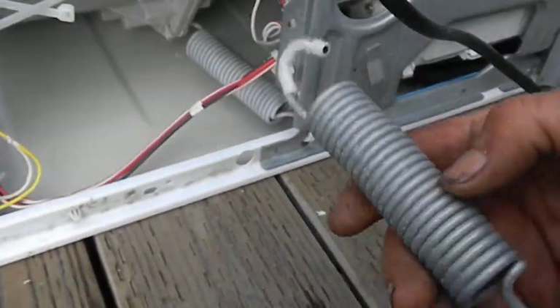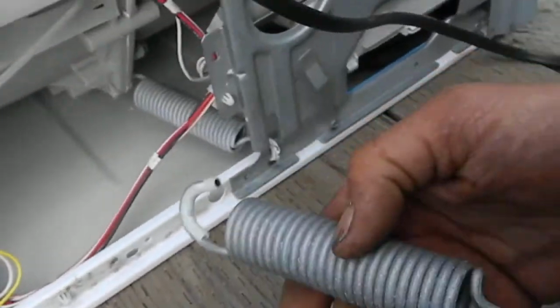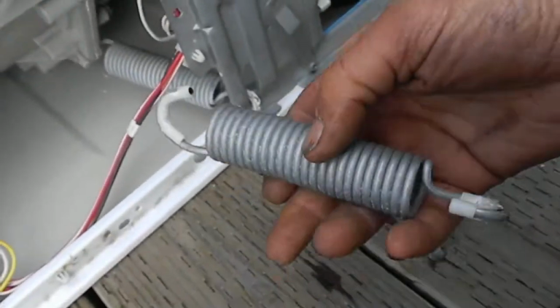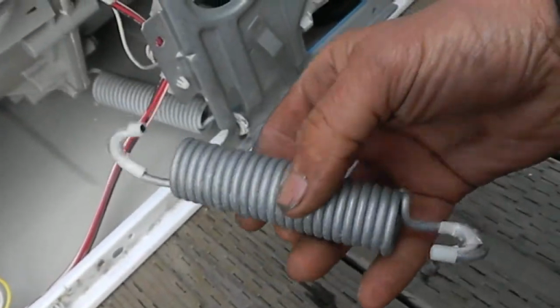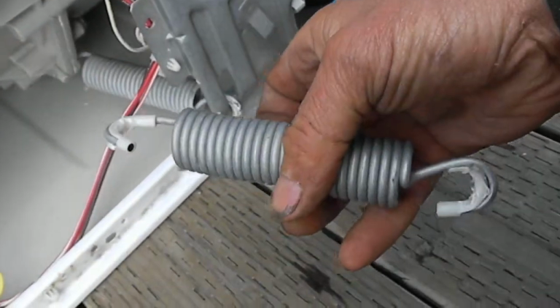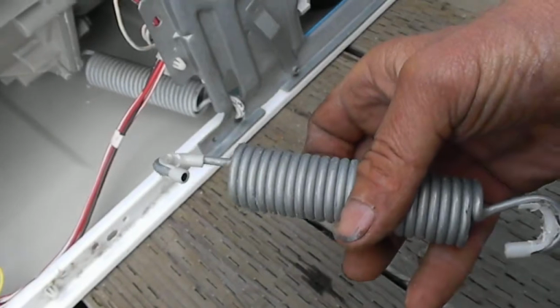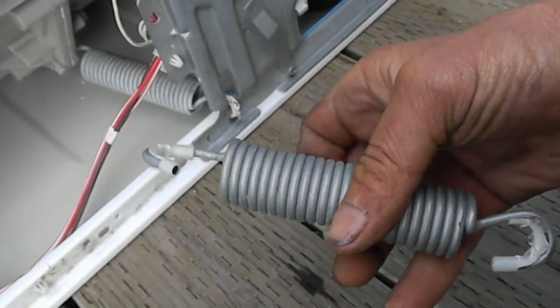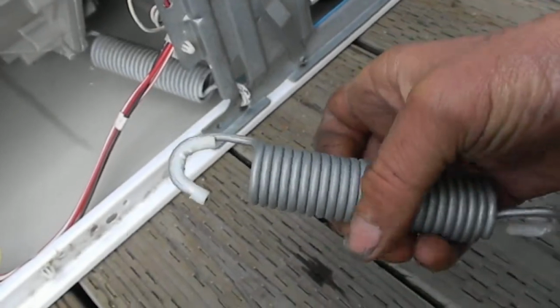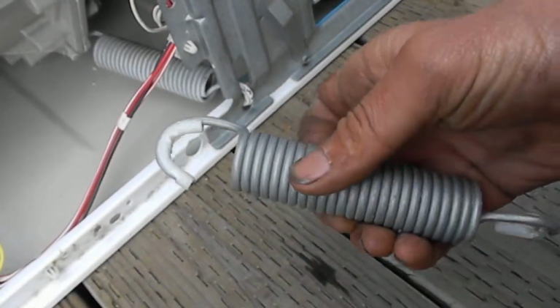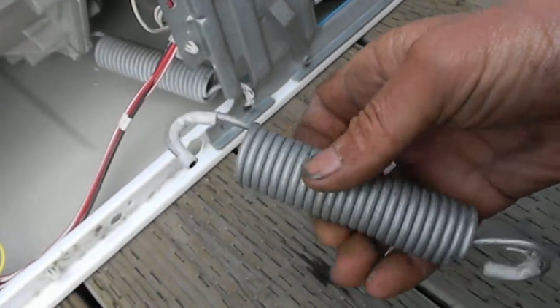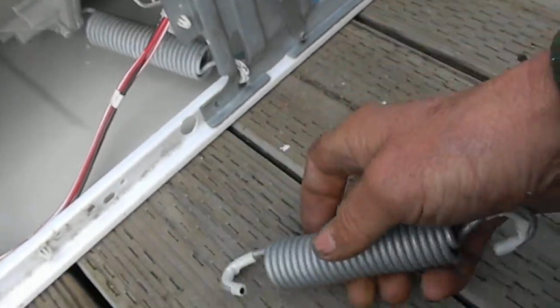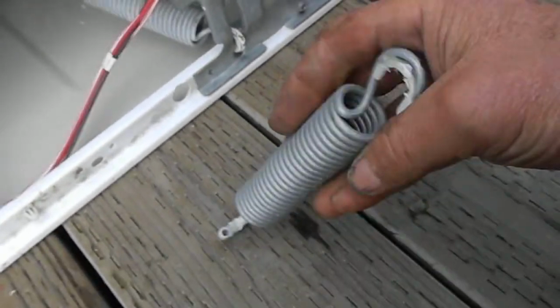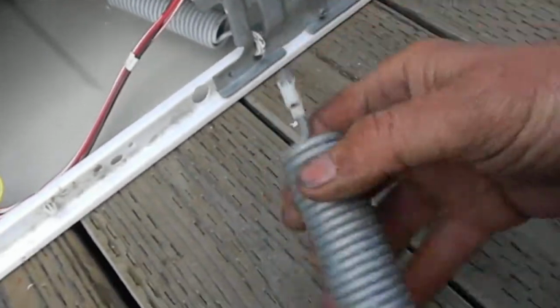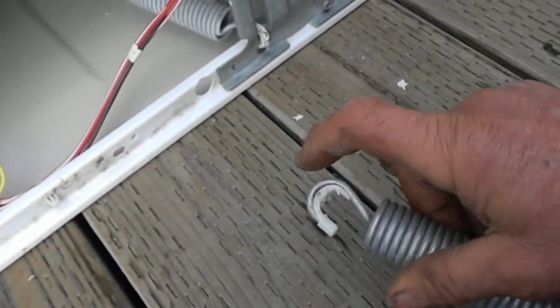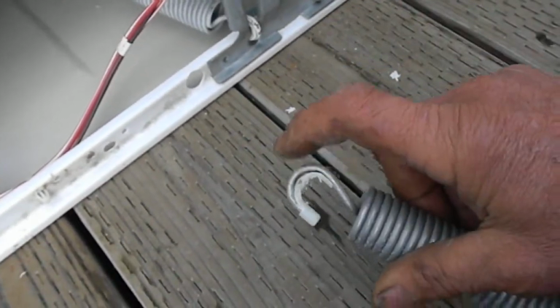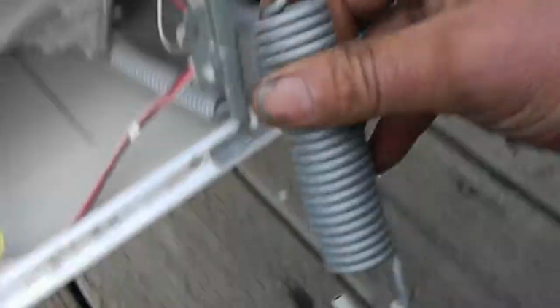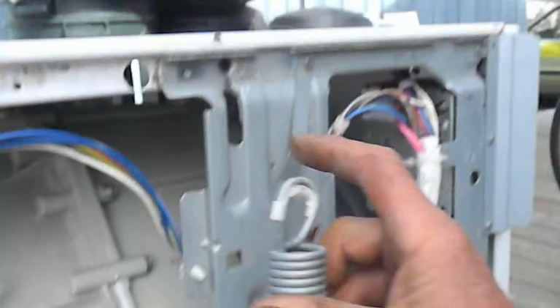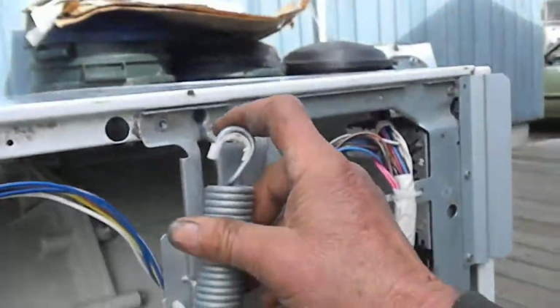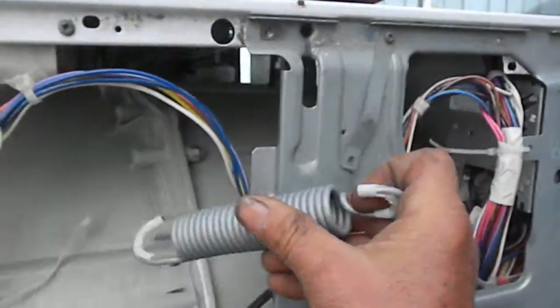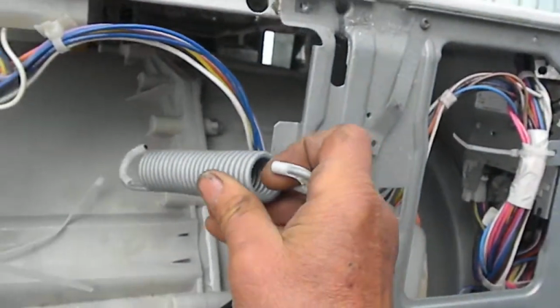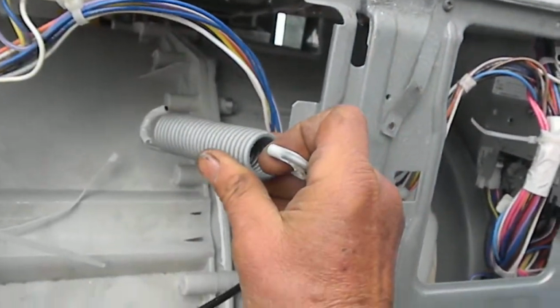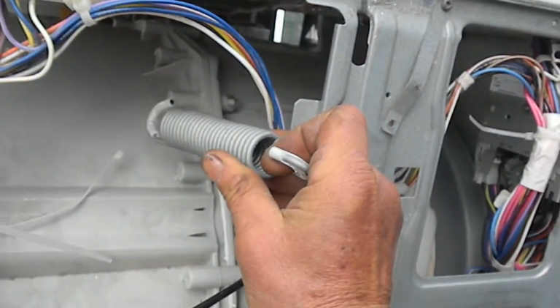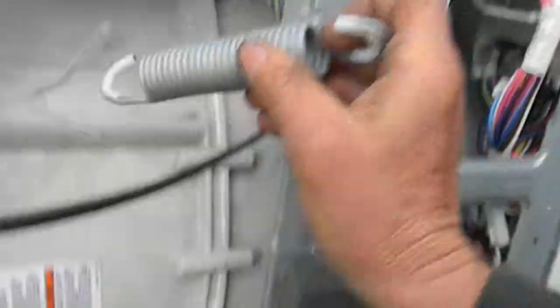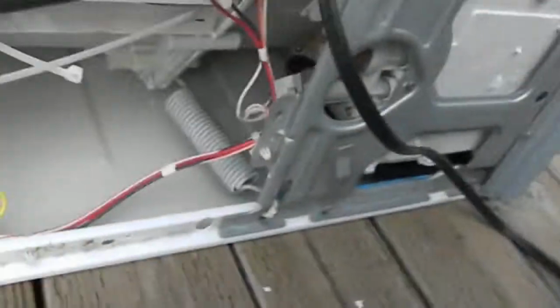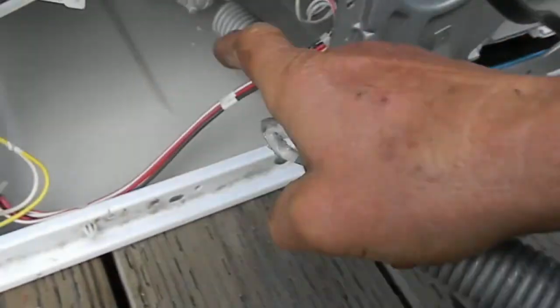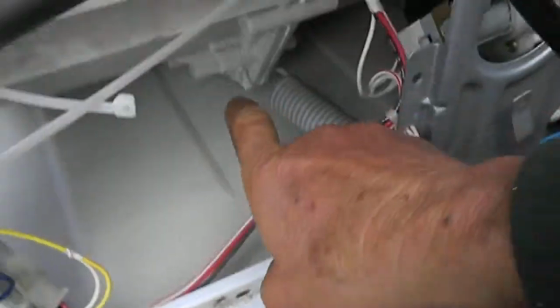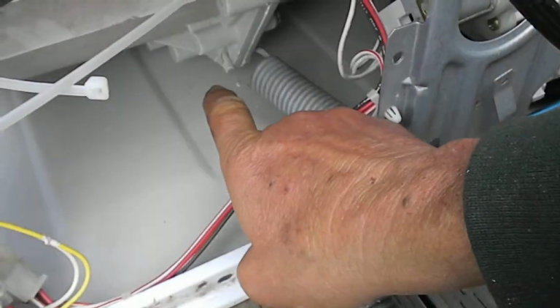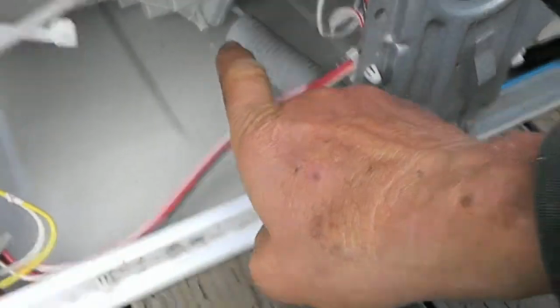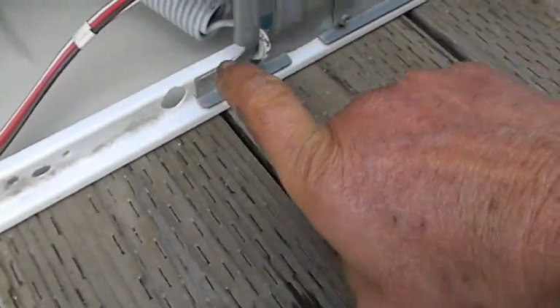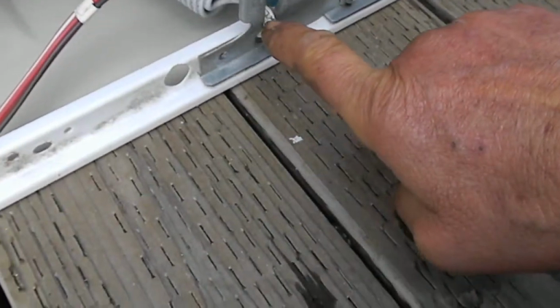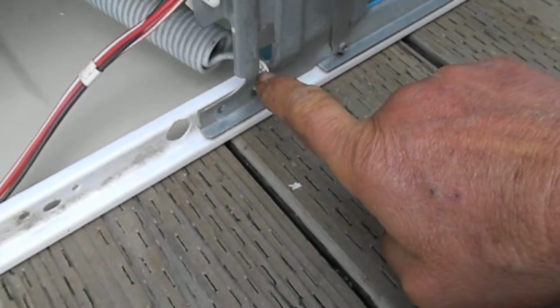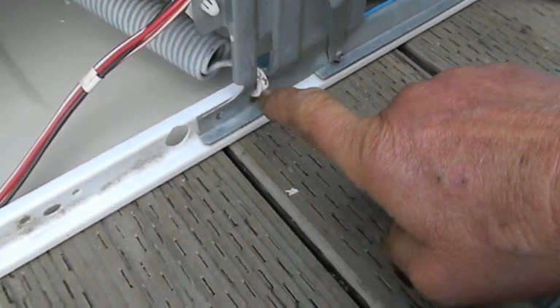On these springs, you can see one end is different than the other. The narrower end goes on the top side and the wider end goes on the bottom, with the narrow end up here.